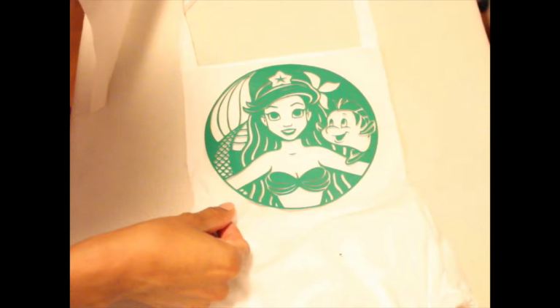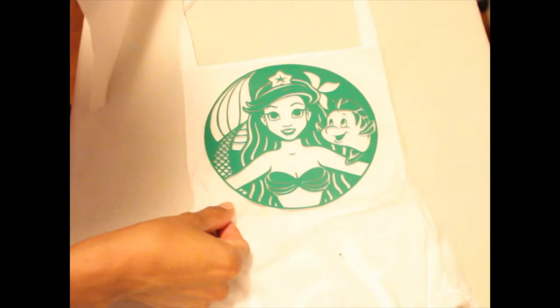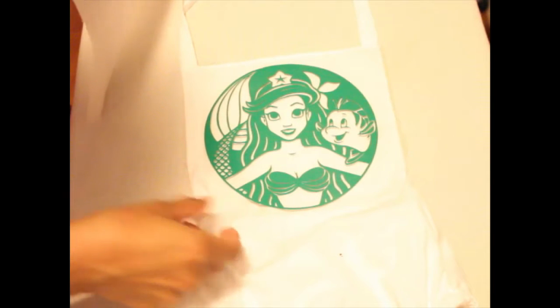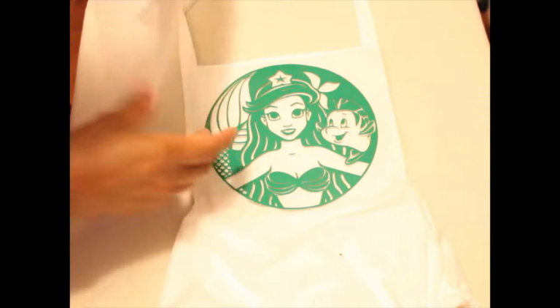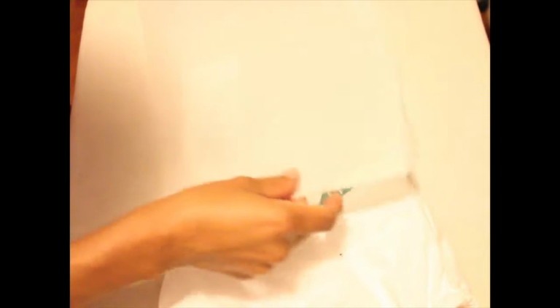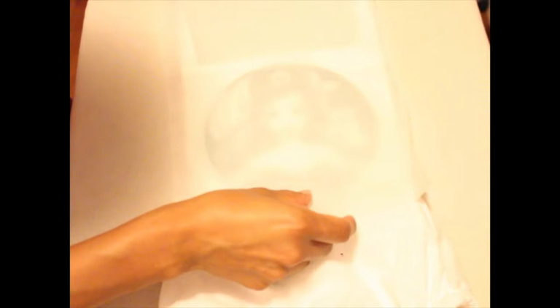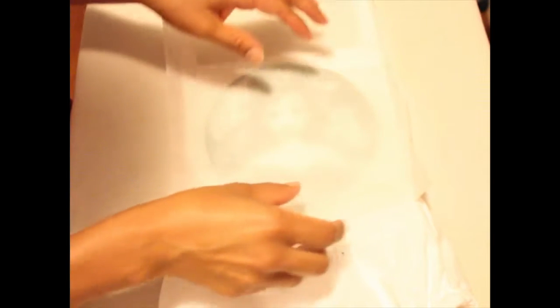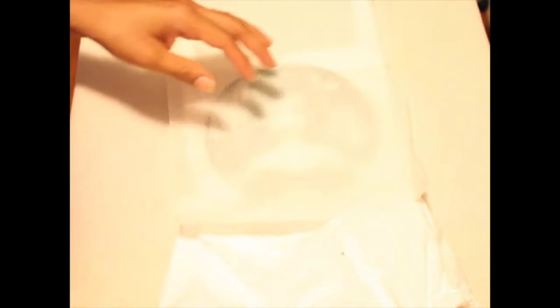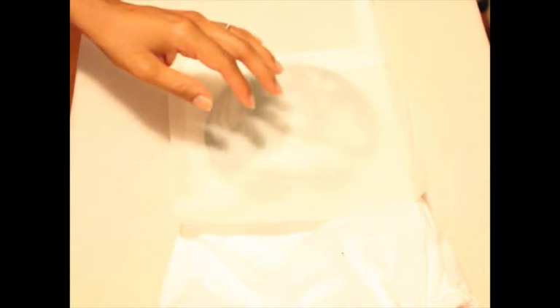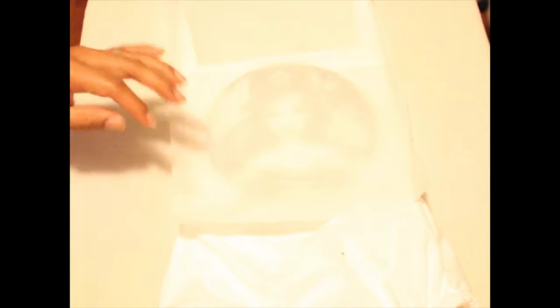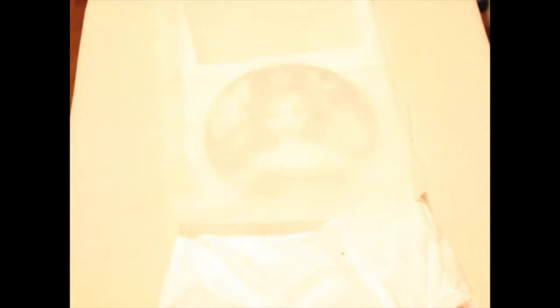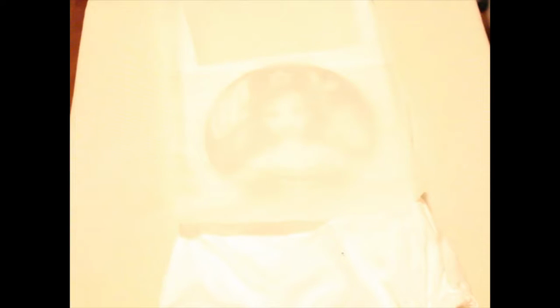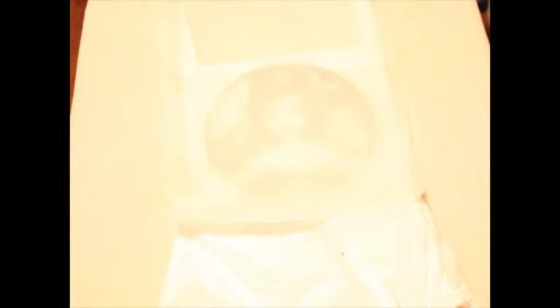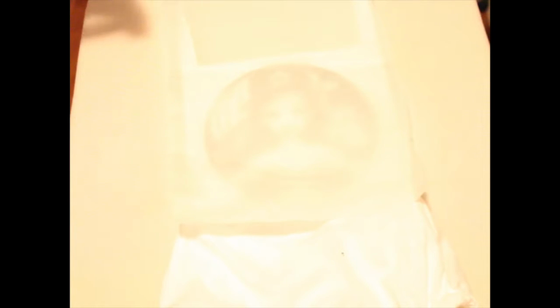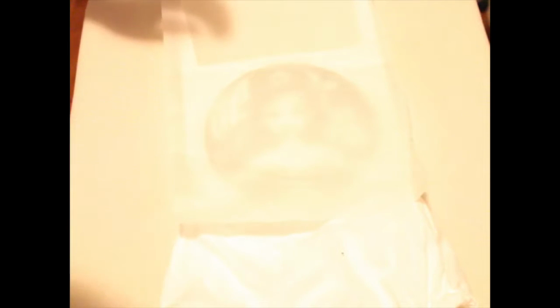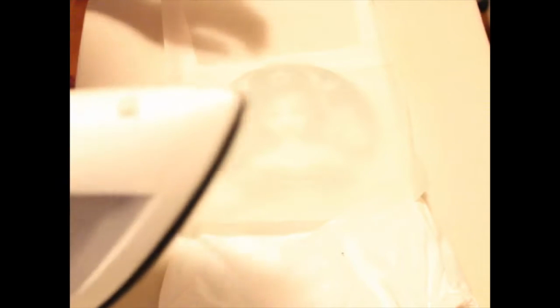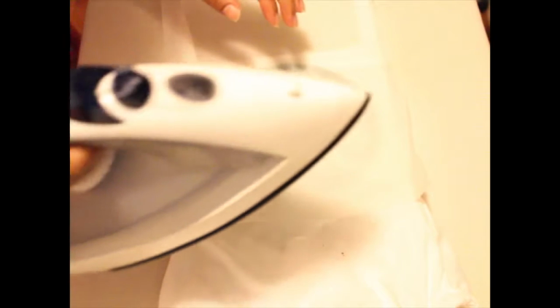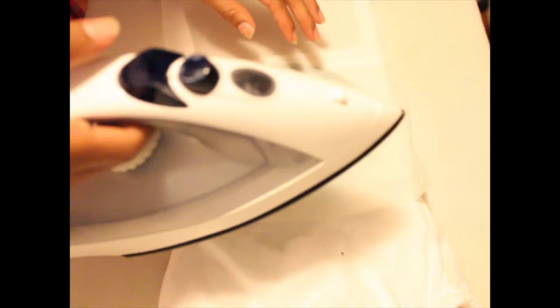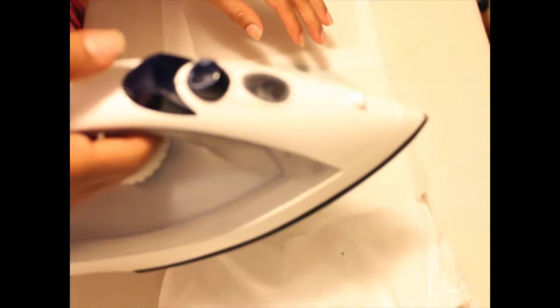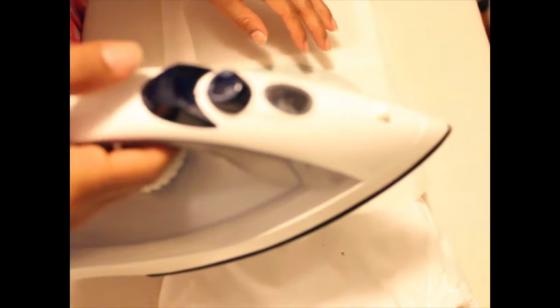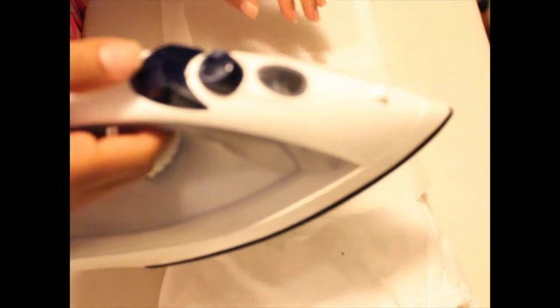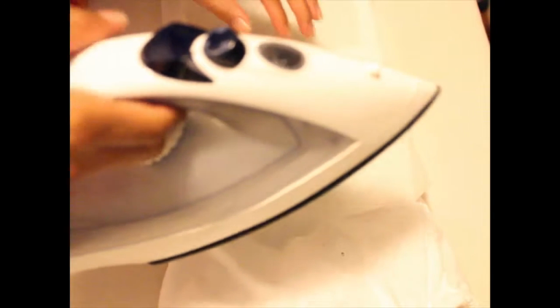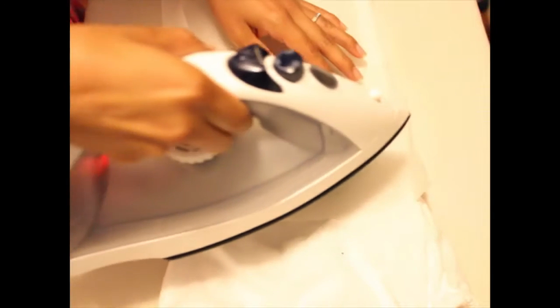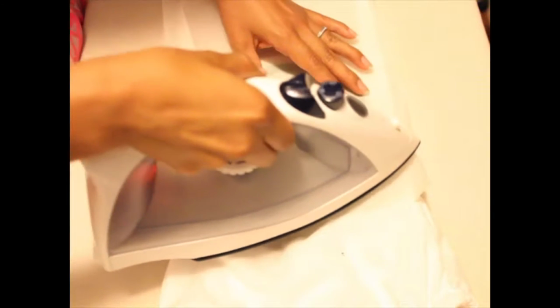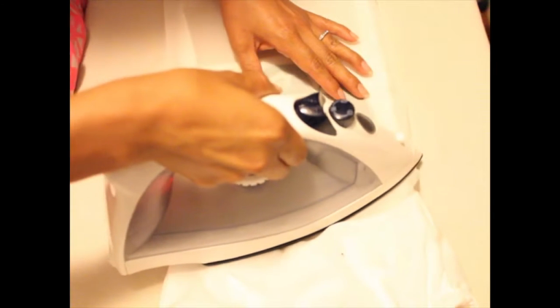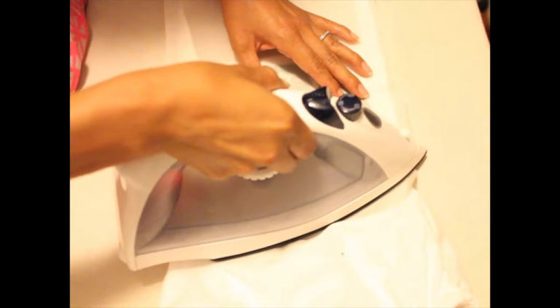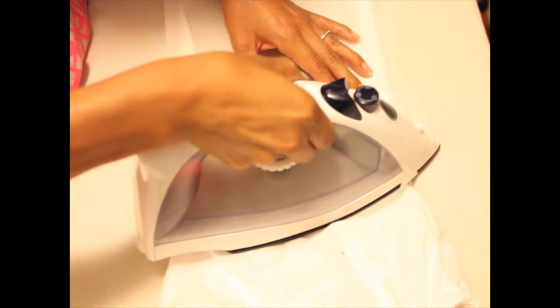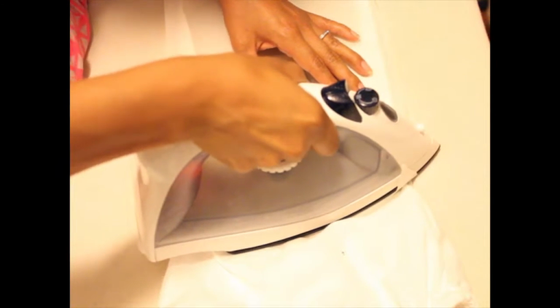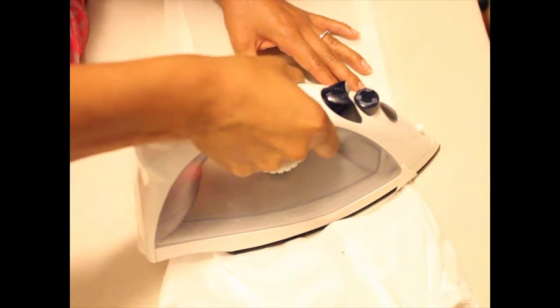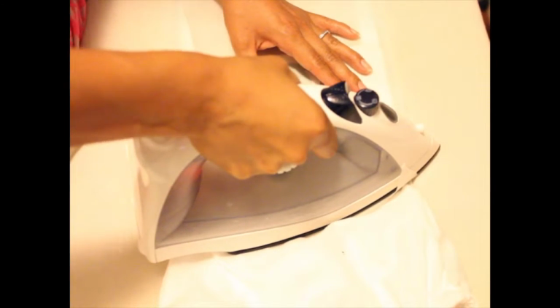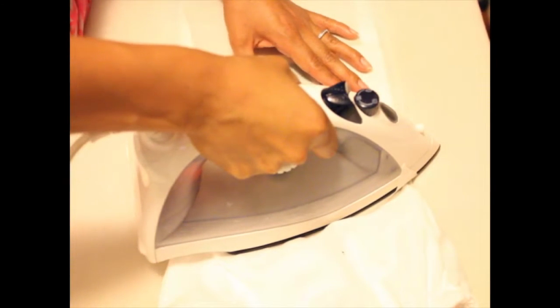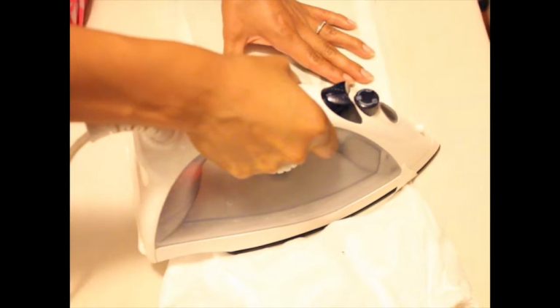I've centered it, I'm going to put this on. I have my iron set to no steam on synthetics and I'm set to press it down for 15 seconds.